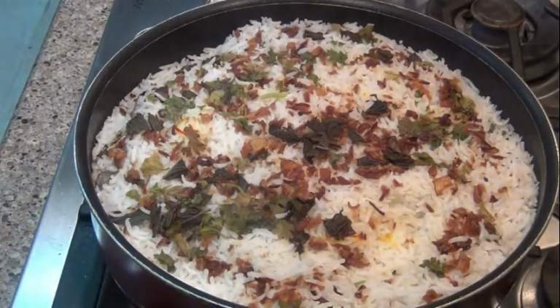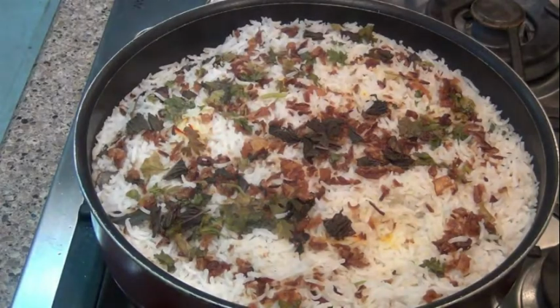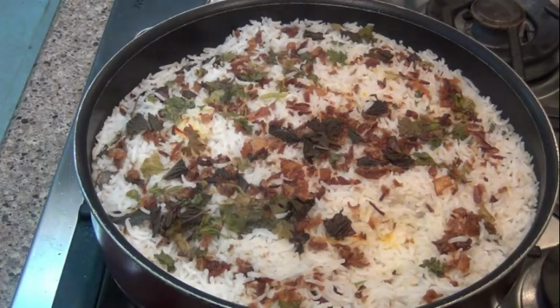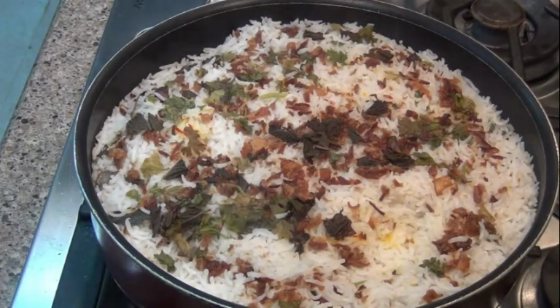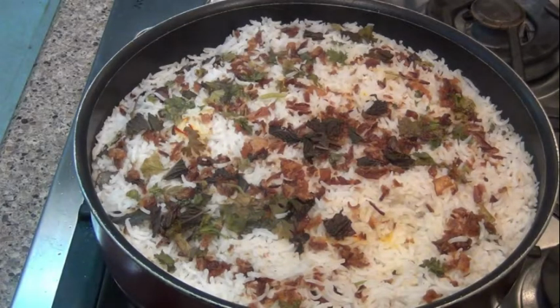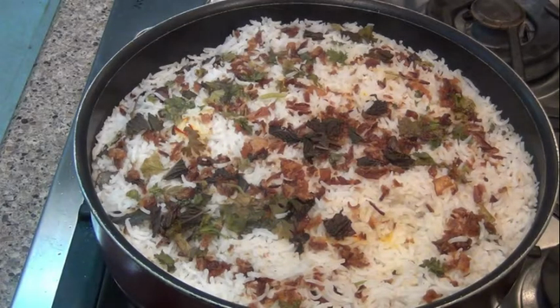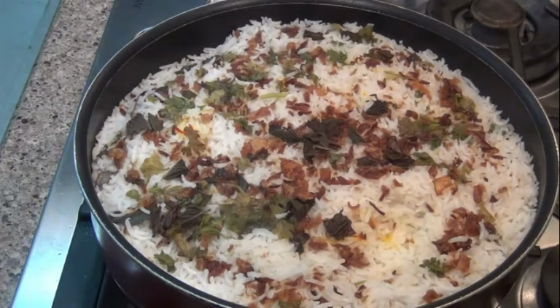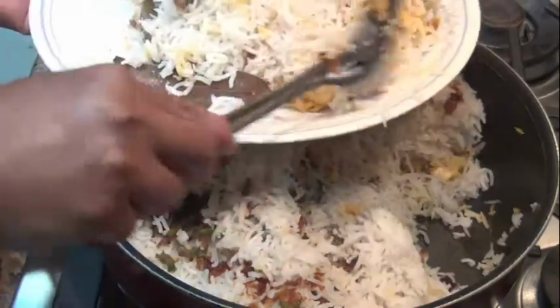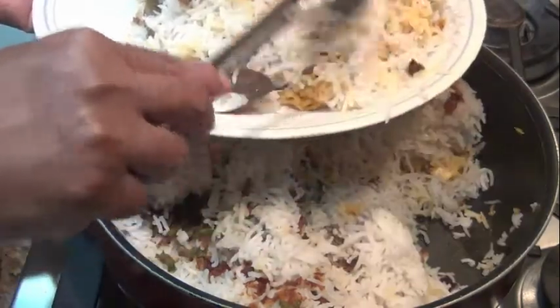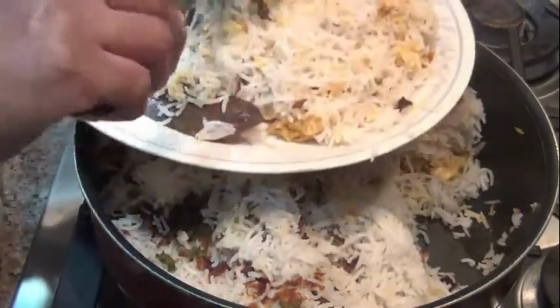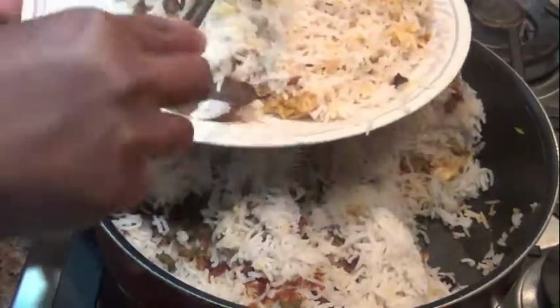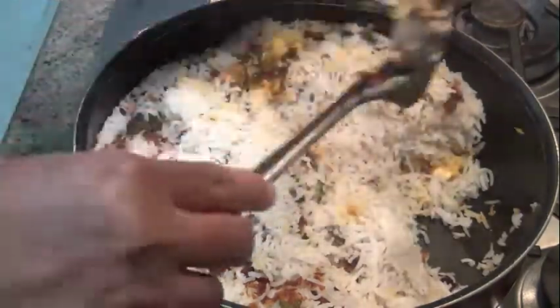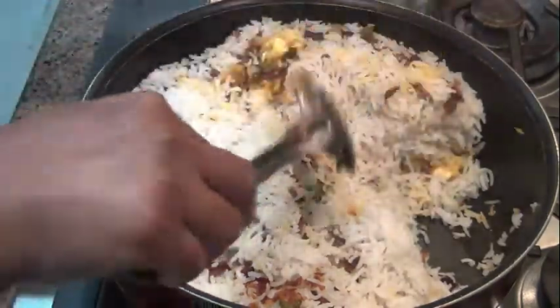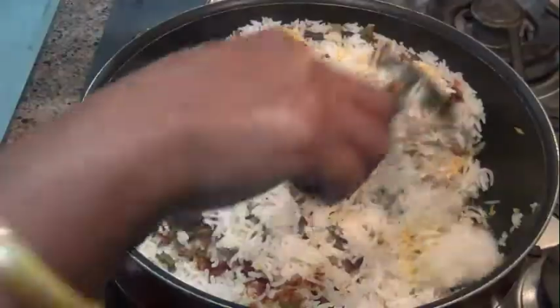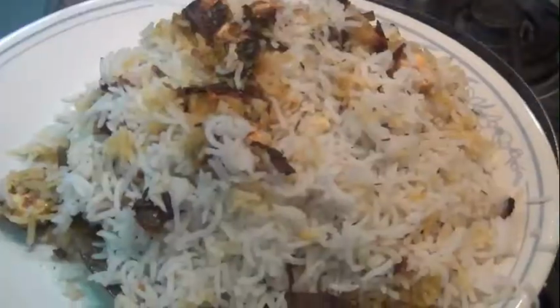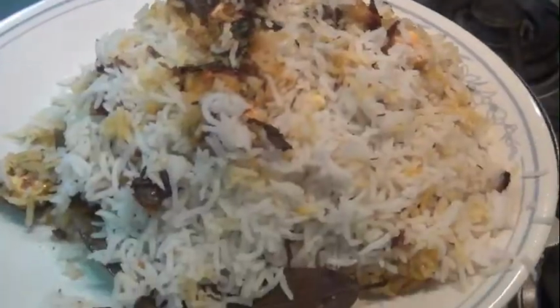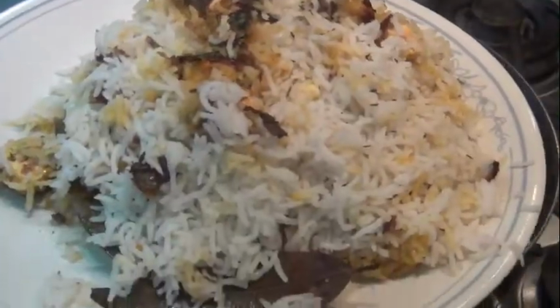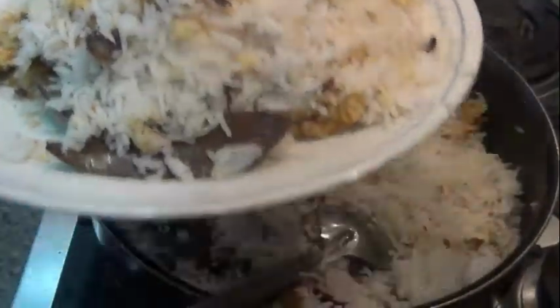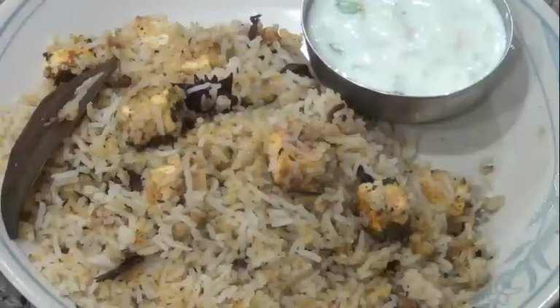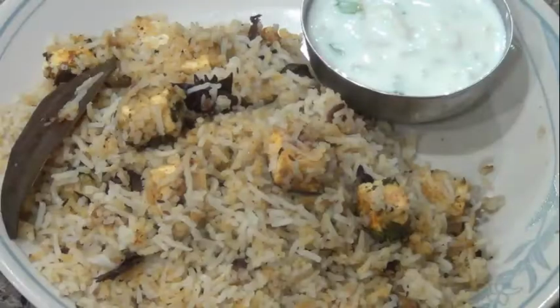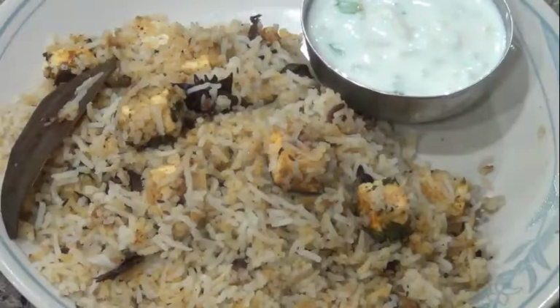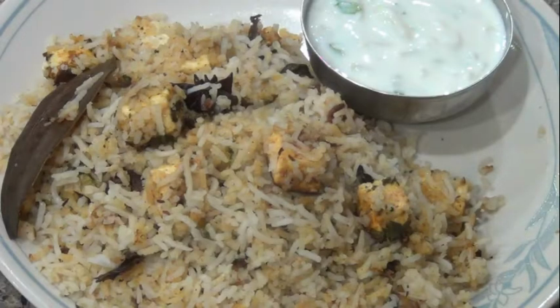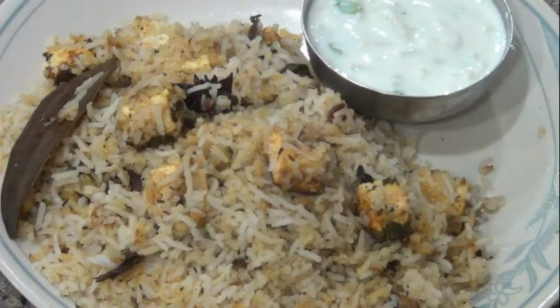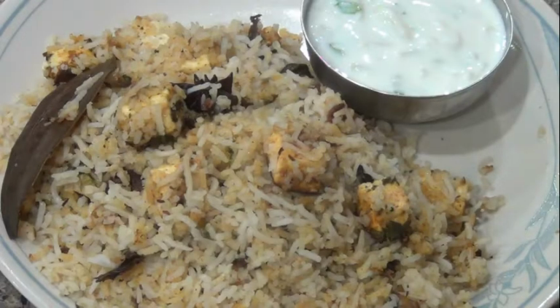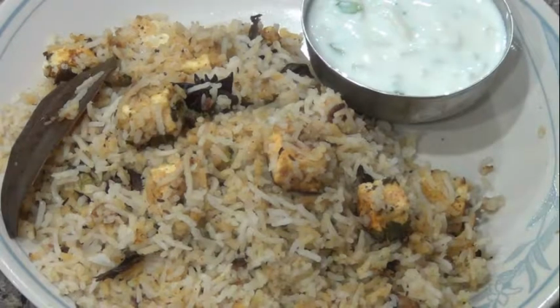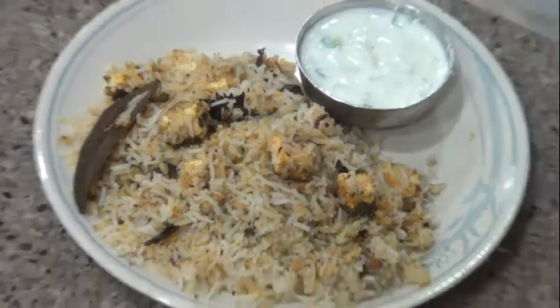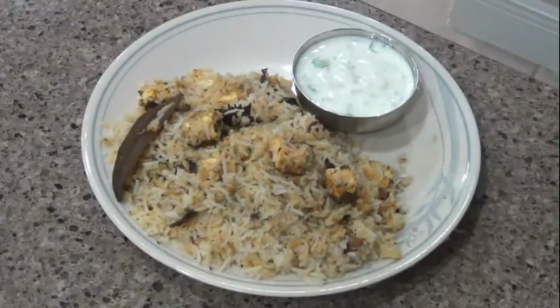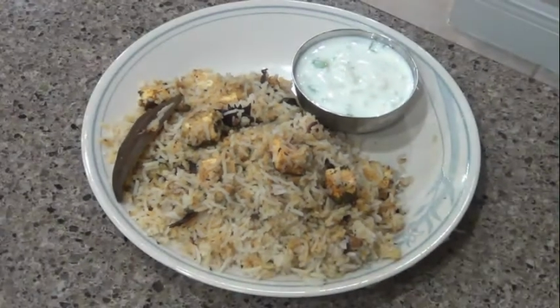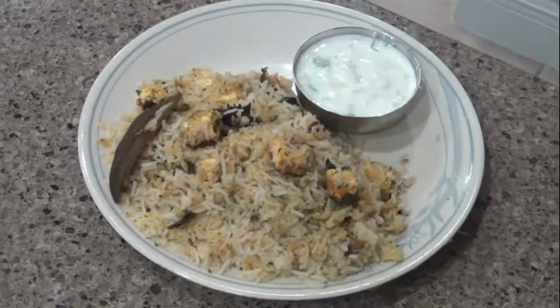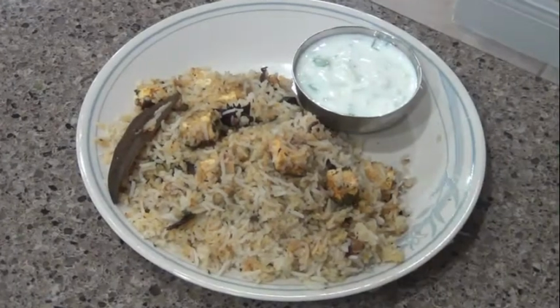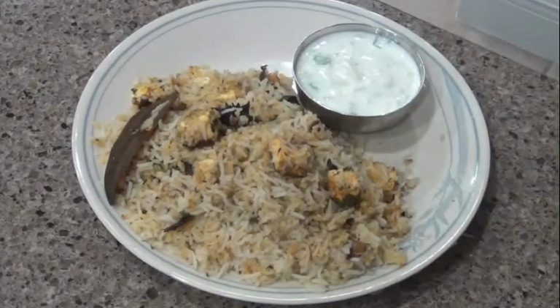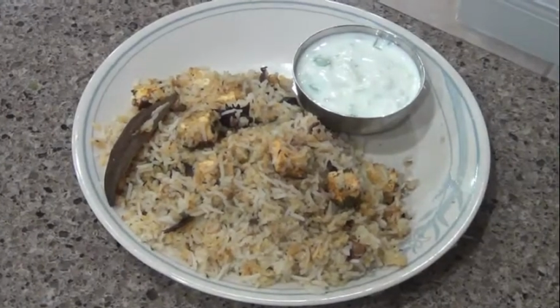Hello friends, welcome back to Sririshti's Kitchen. Today I am going to show you an M.A. biryani. This is a paneer biryani. It is very tasty and simple.